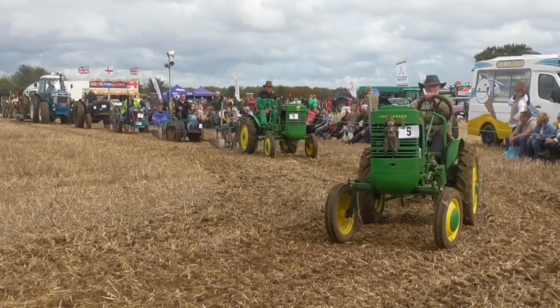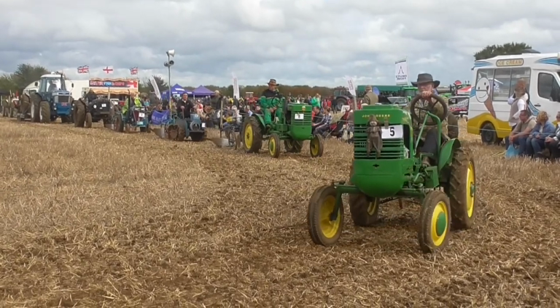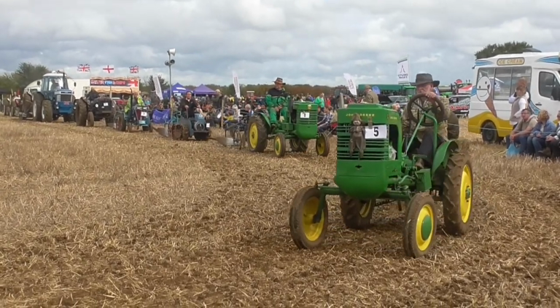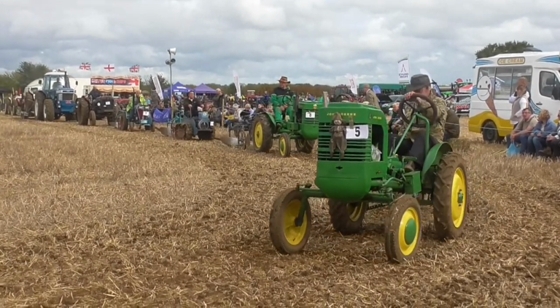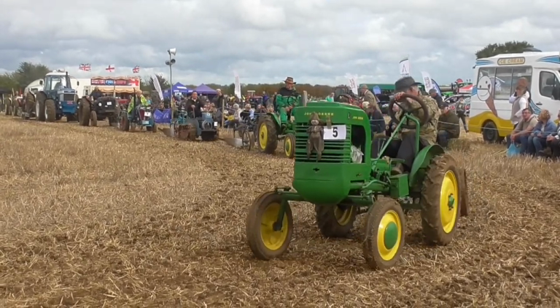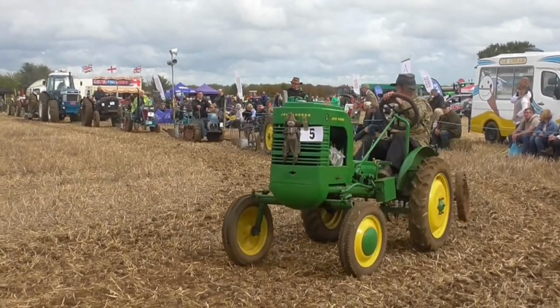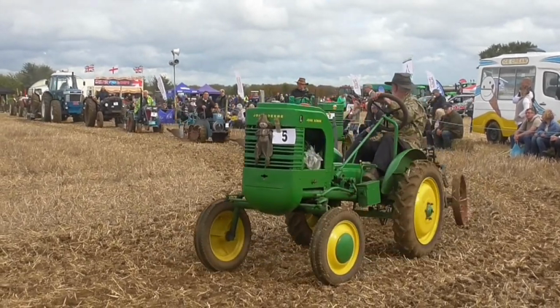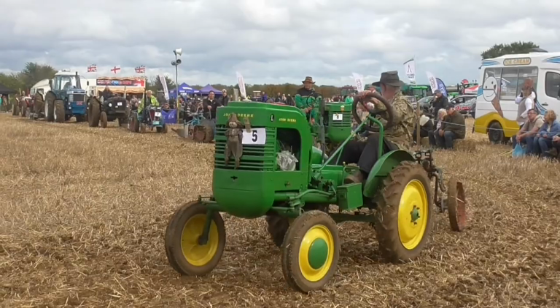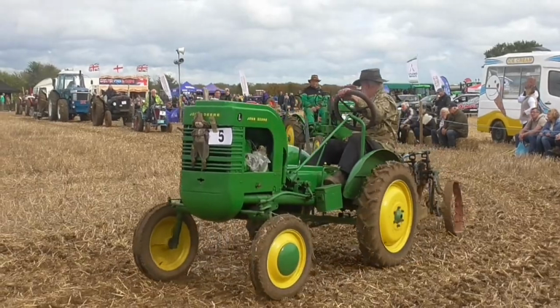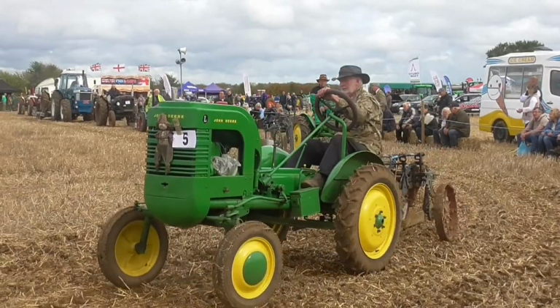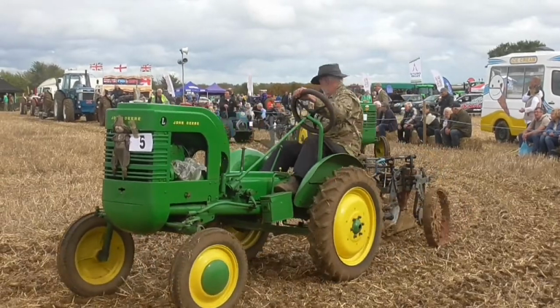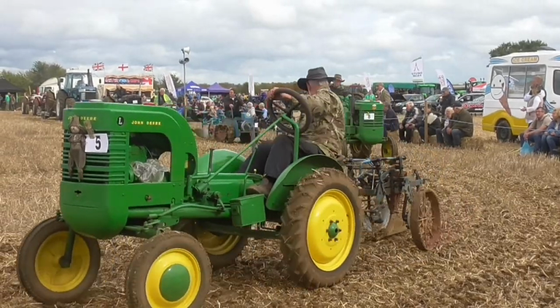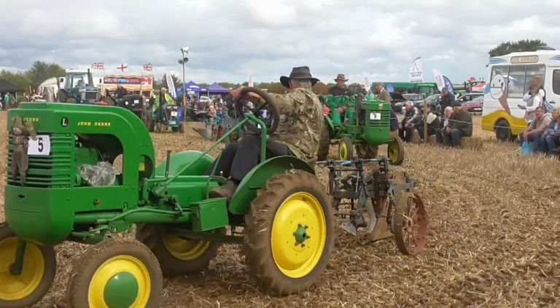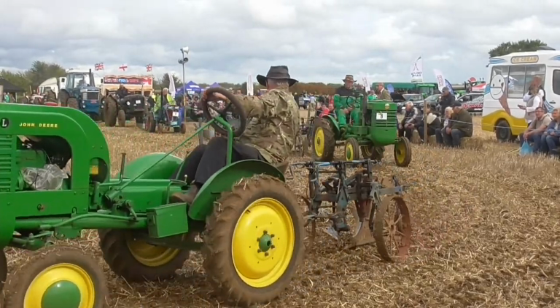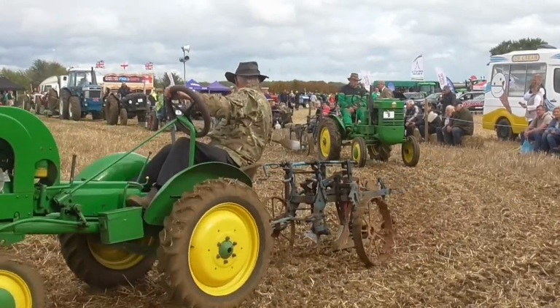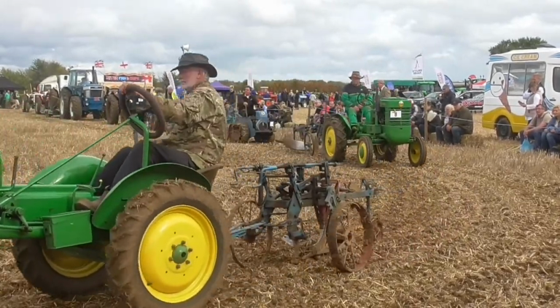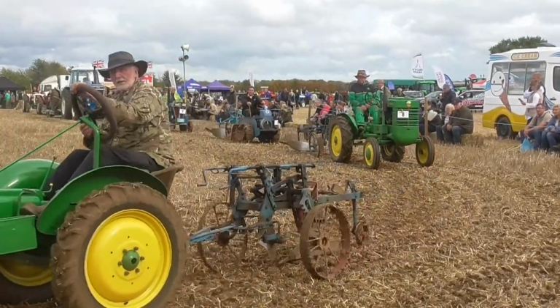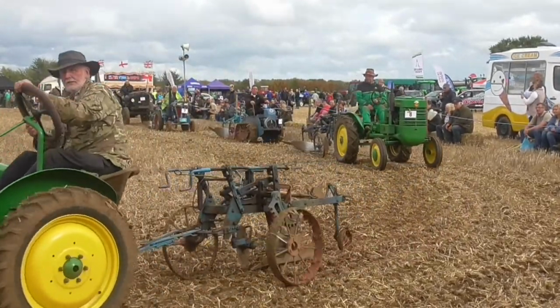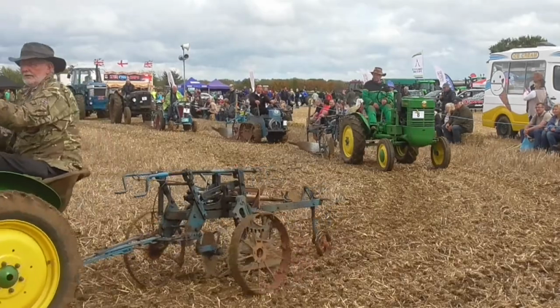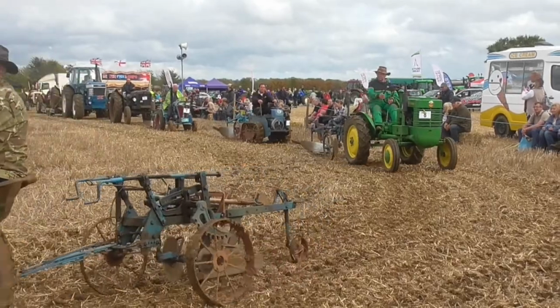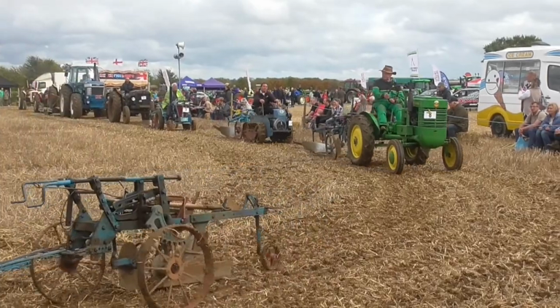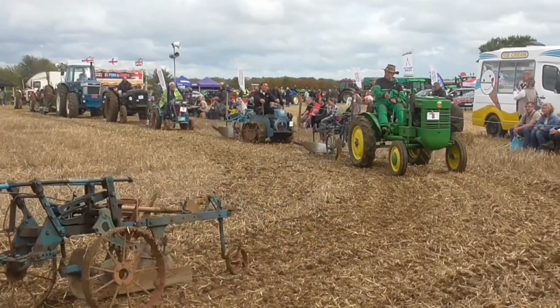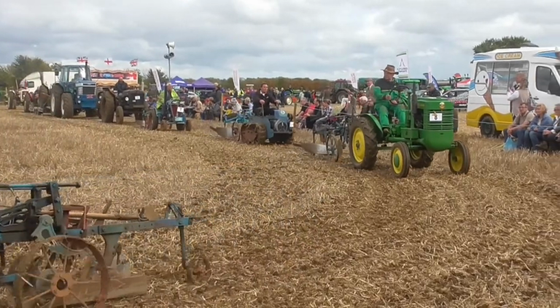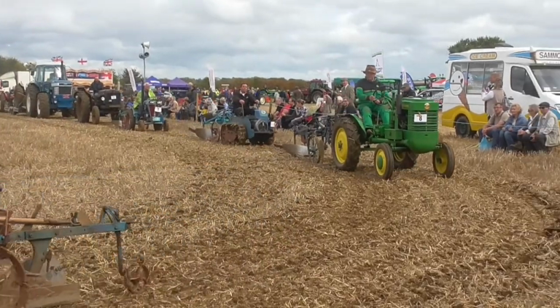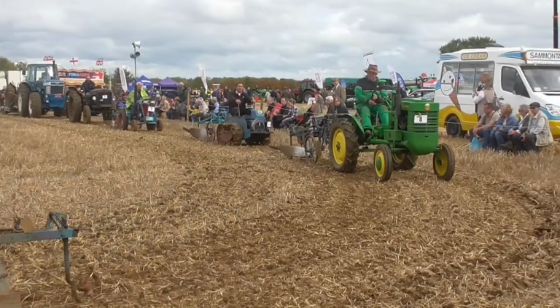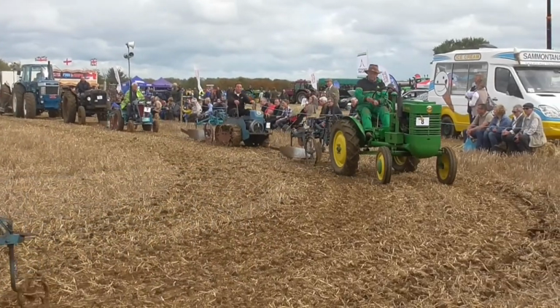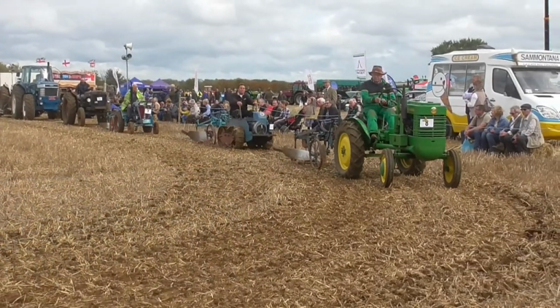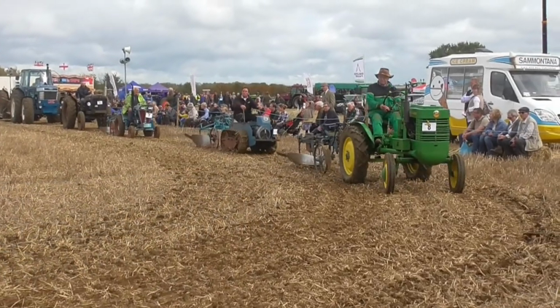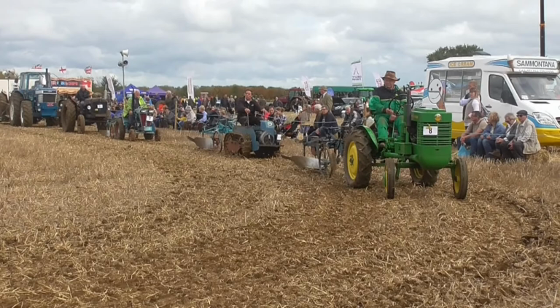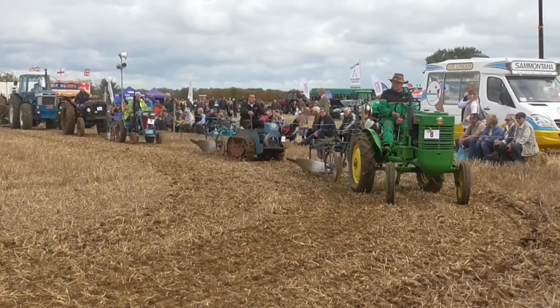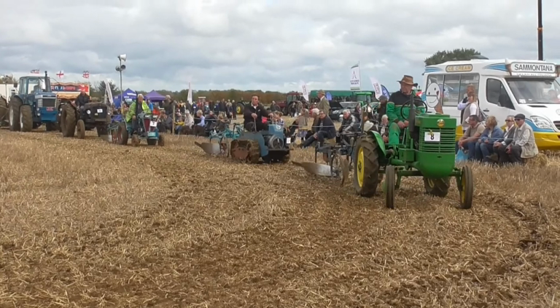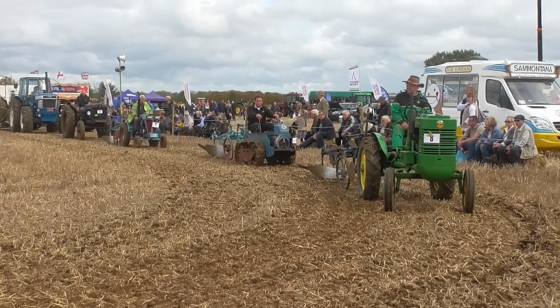Another Massey Ferguson 35 now, but you'll notice it's a little bit different on this one — it's now got the three-cylinder engine. That was a Perkins engine, and they used that to replace what was previously the standard diesel.